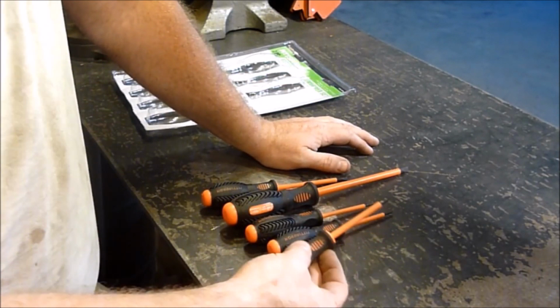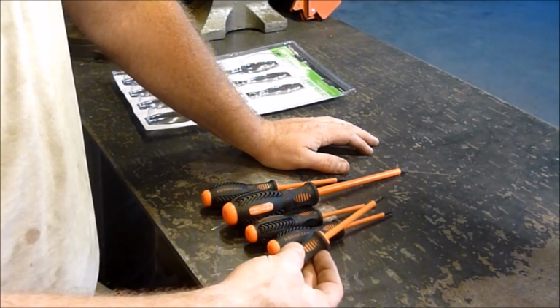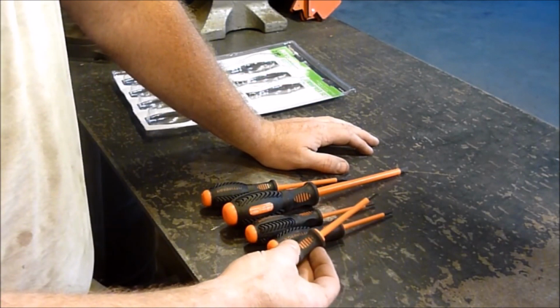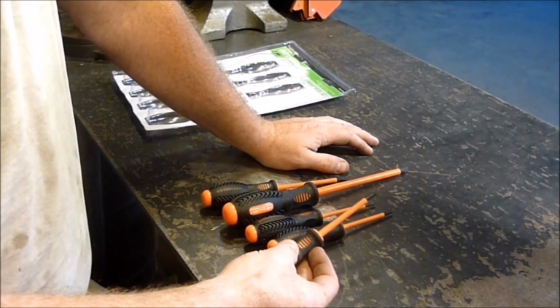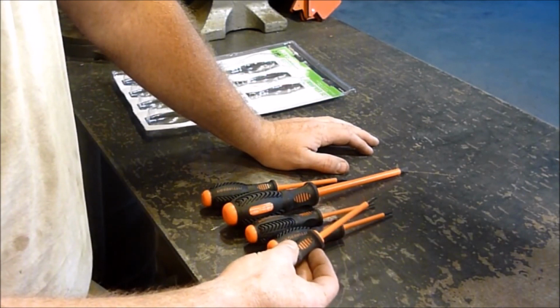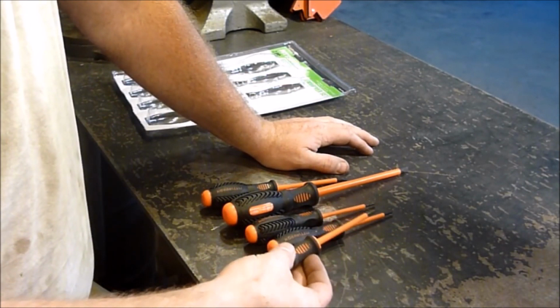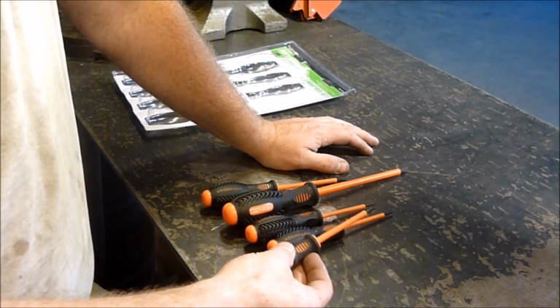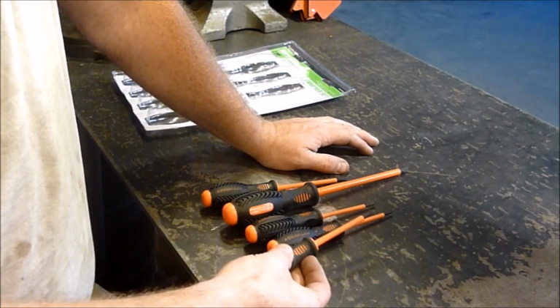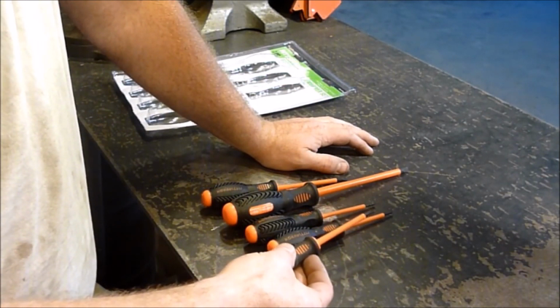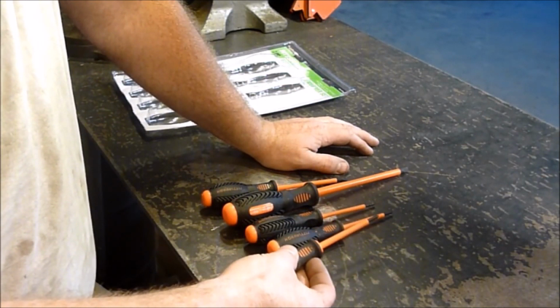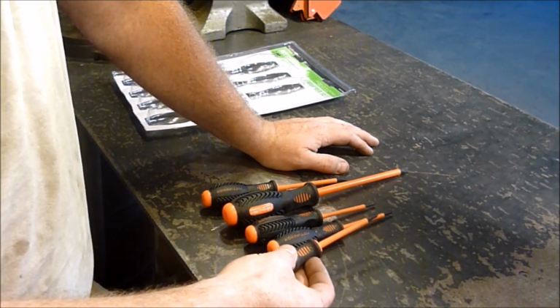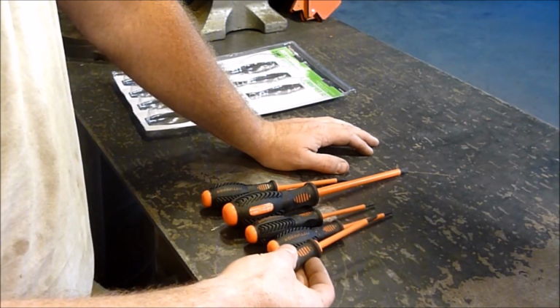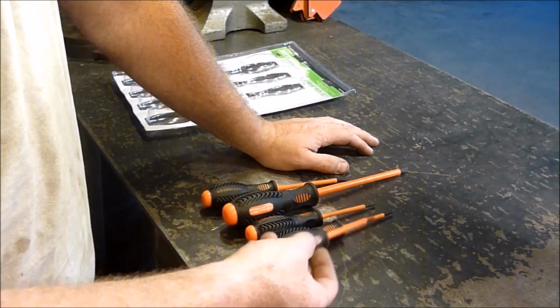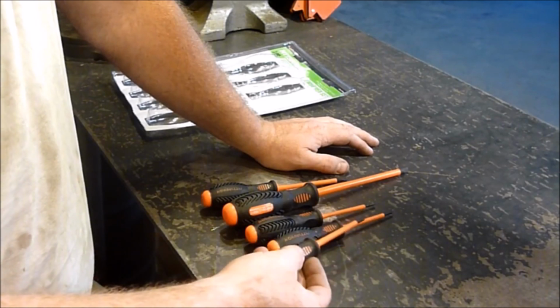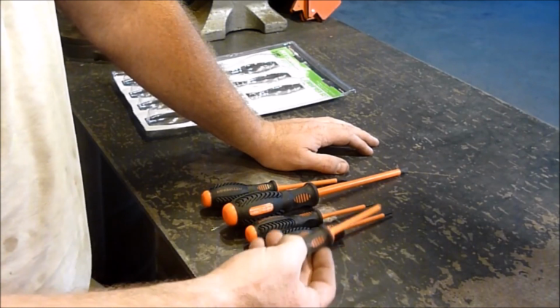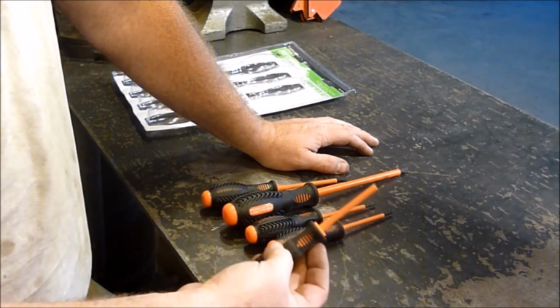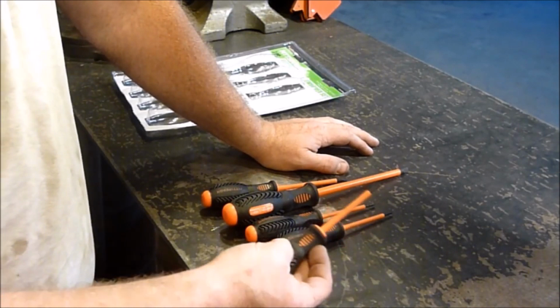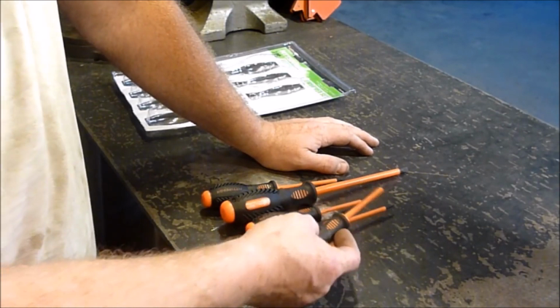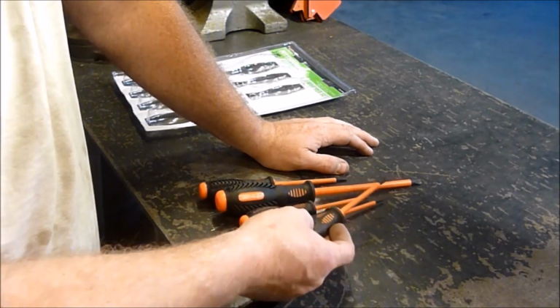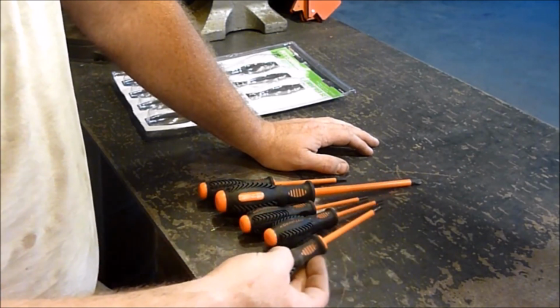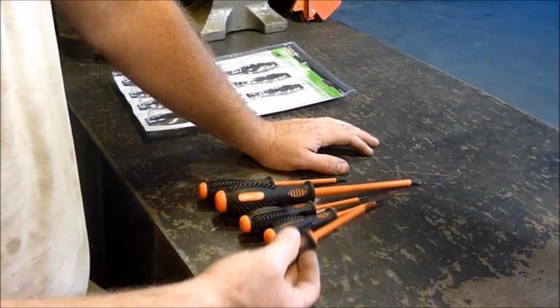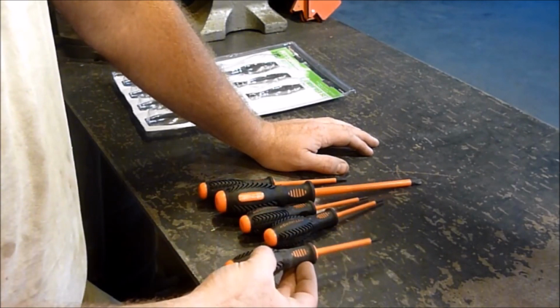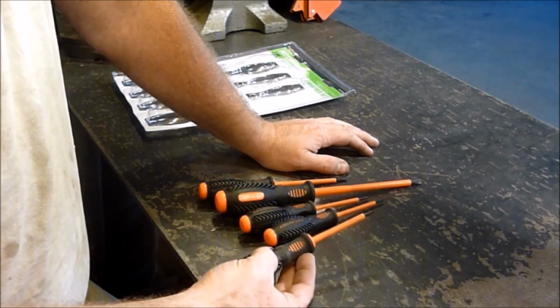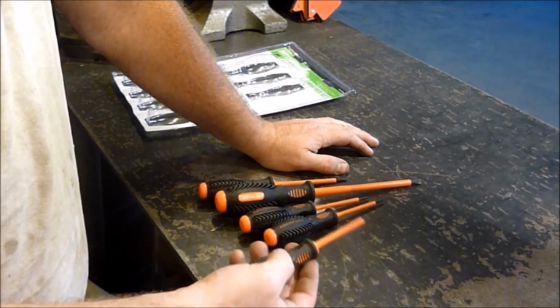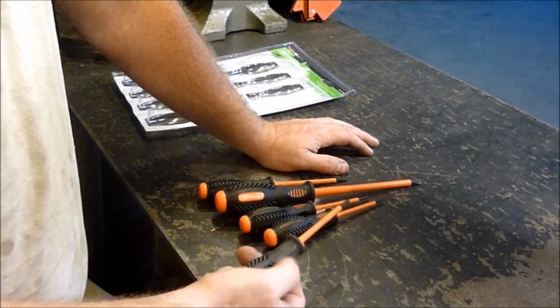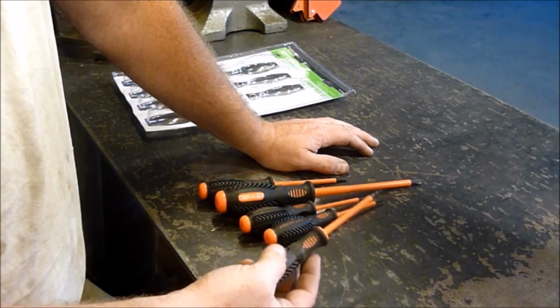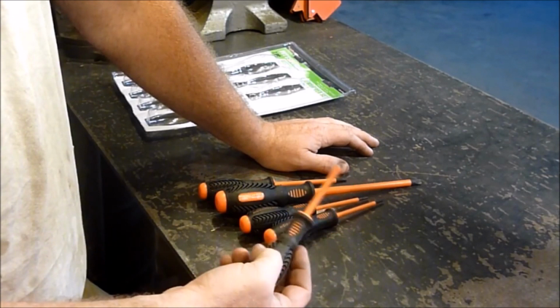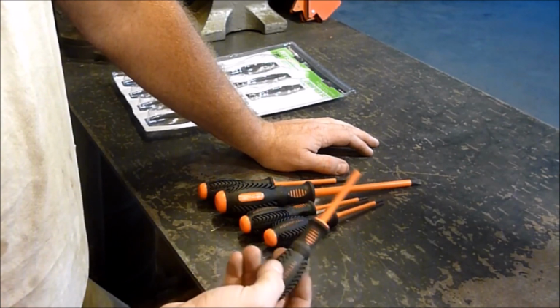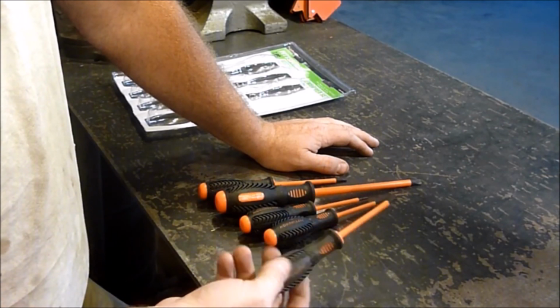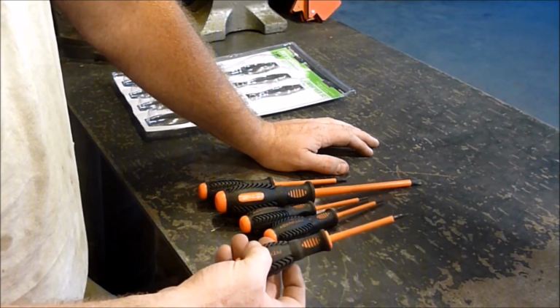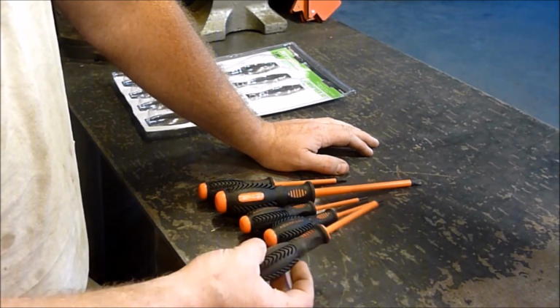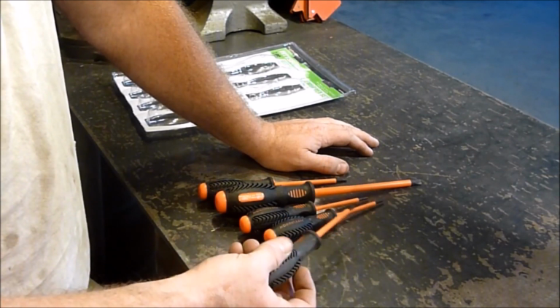That's the premise of these type of screwdrivers, and it's a very good idea if you're doing any kind of electrical work. That's why I went and picked these up. My dad had a set when I was a kid, and I couldn't find them for the life of me. I don't know where they ended up.